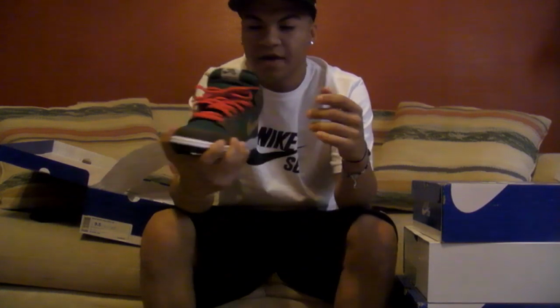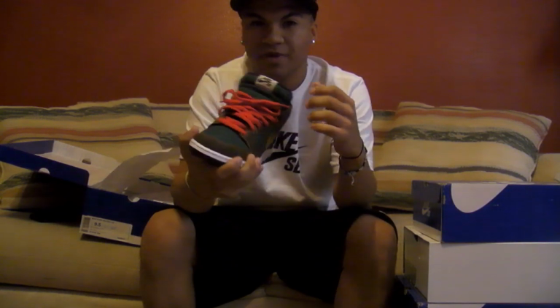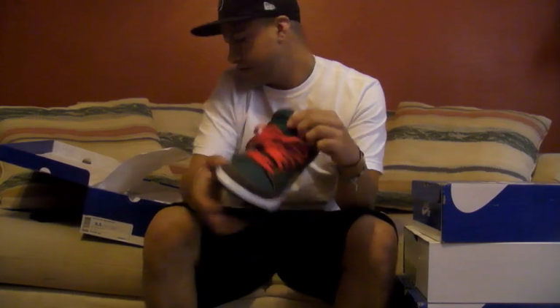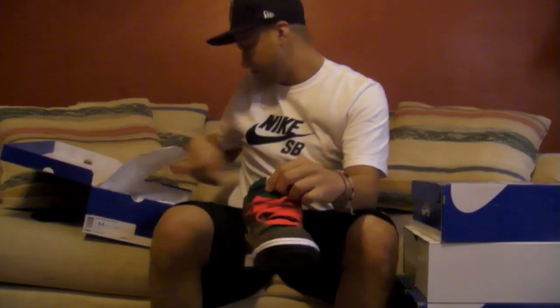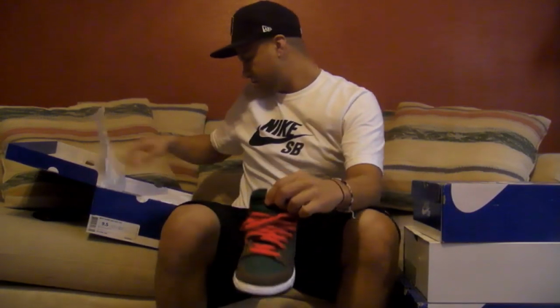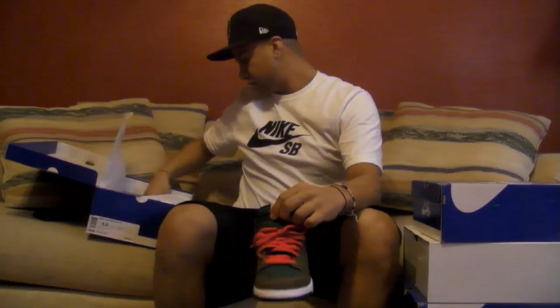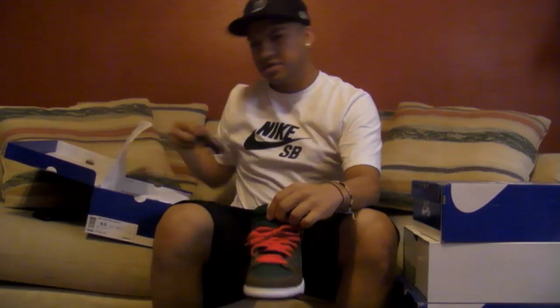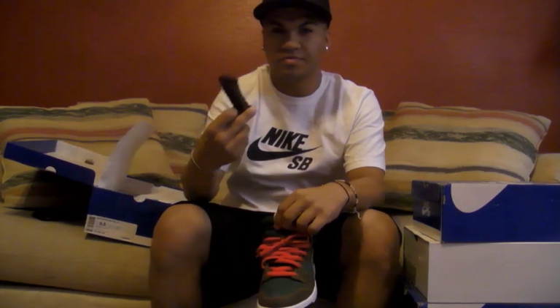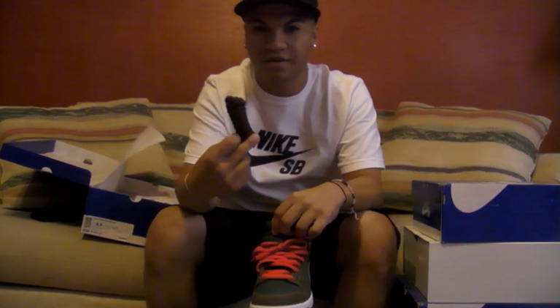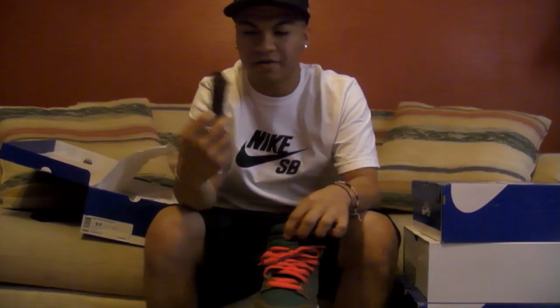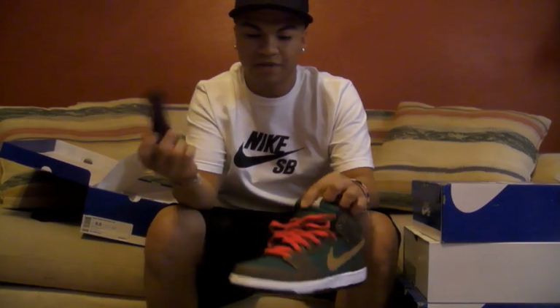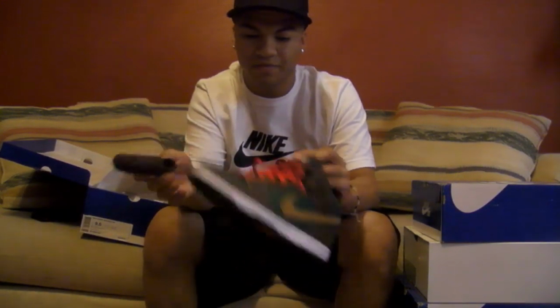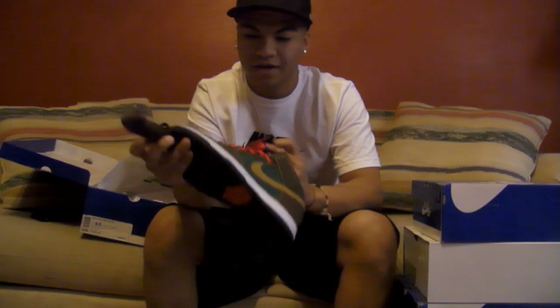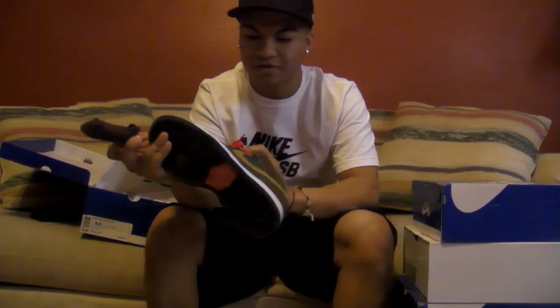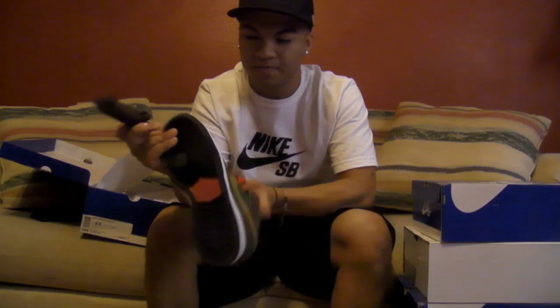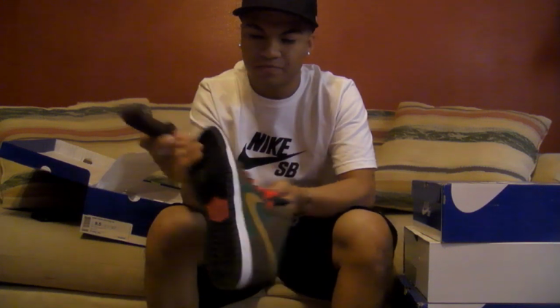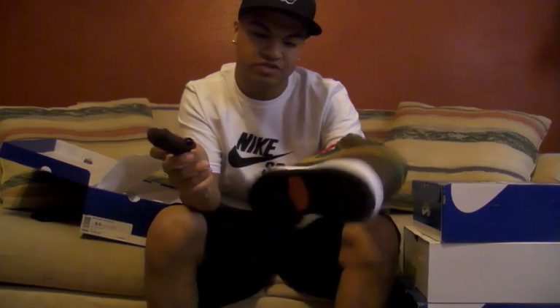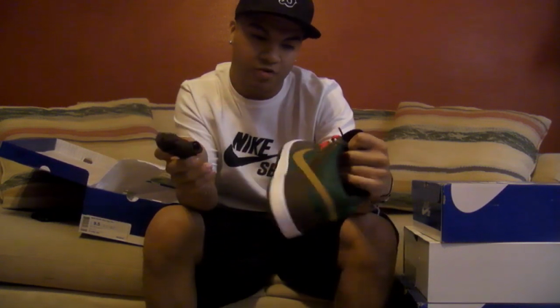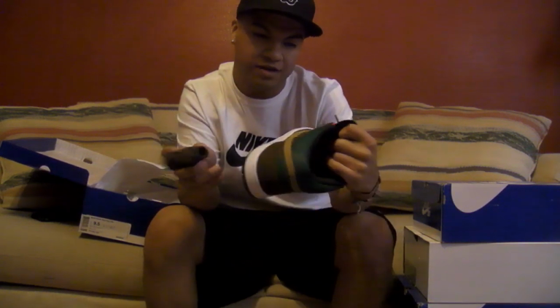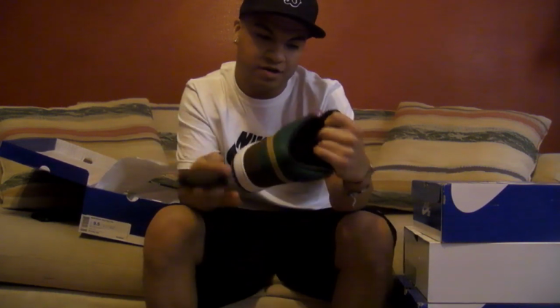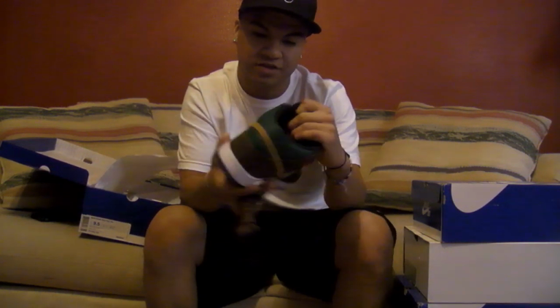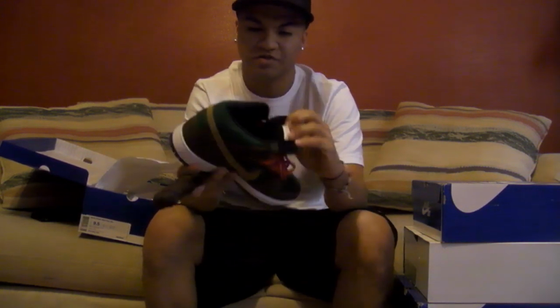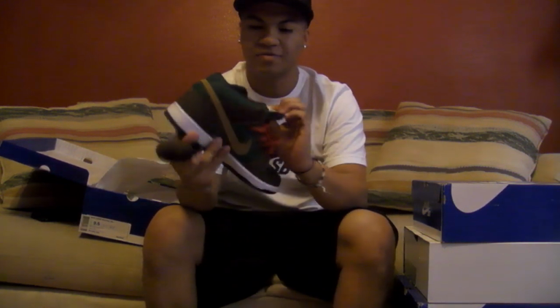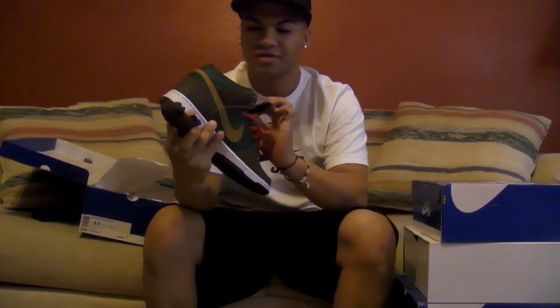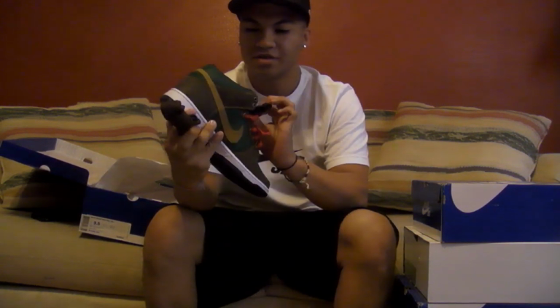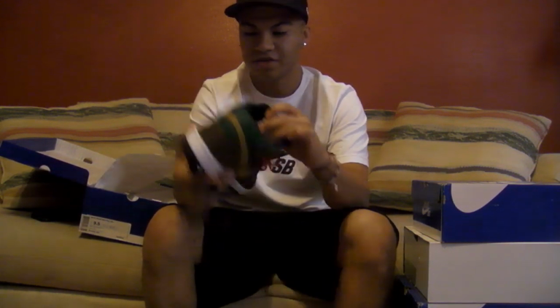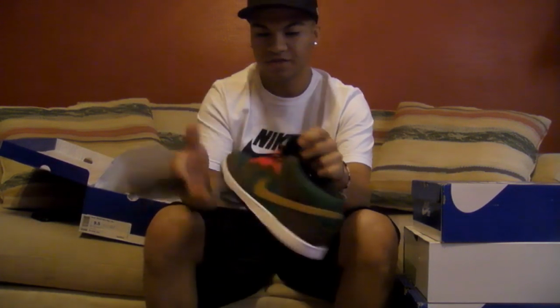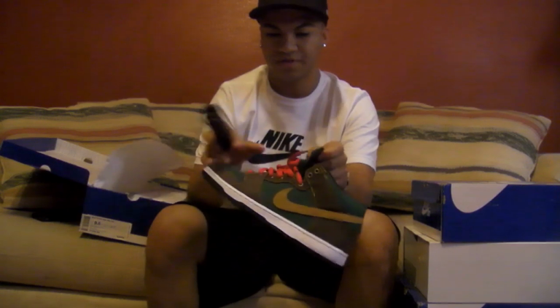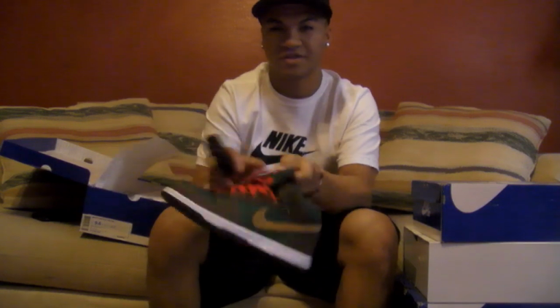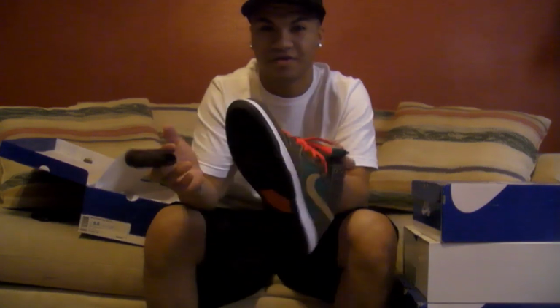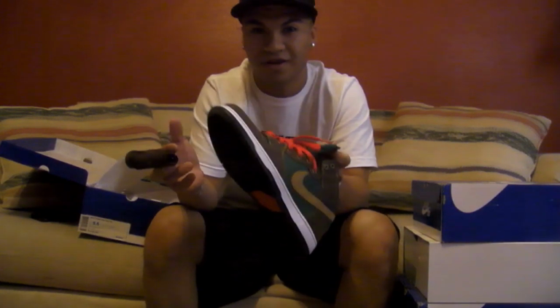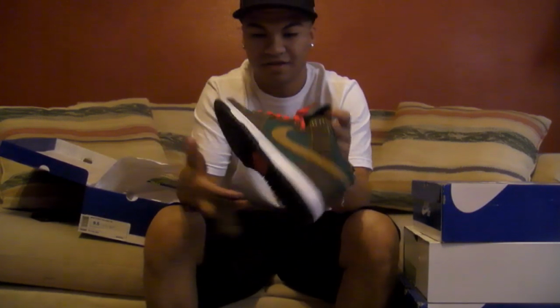Came with the red laces, extra is brown. I think I want to keep the red or I might try it white. I'm not too sure, but I can switch it up because everybody's going to be wearing the red laces.